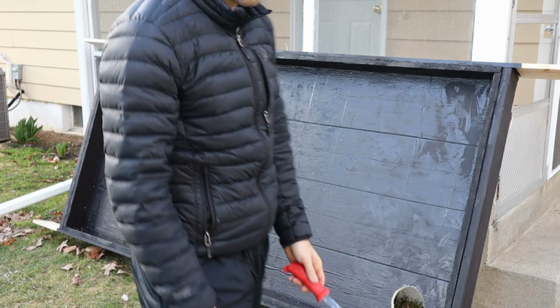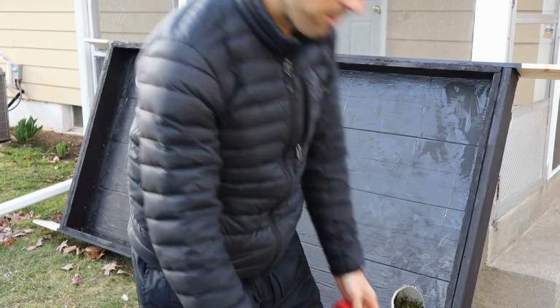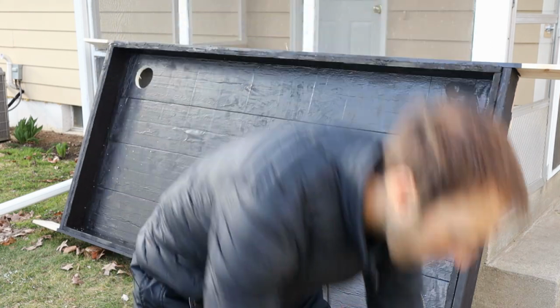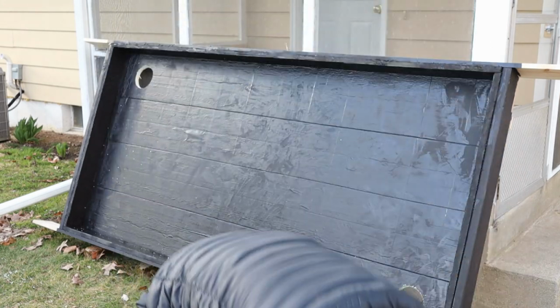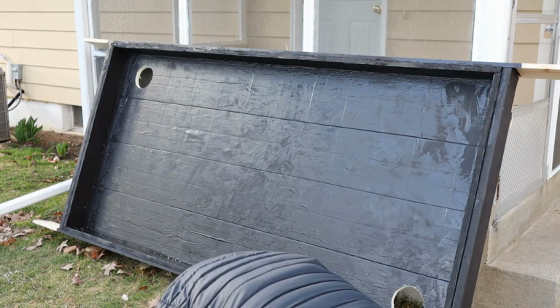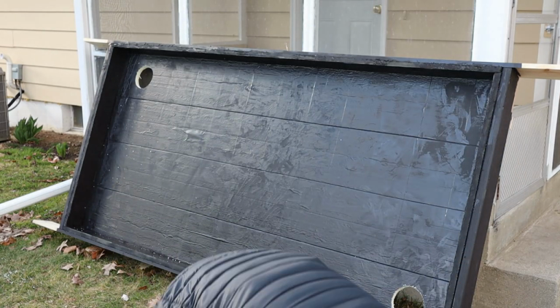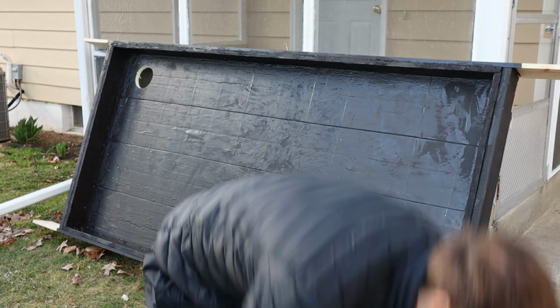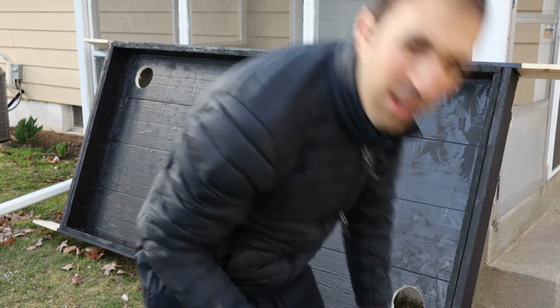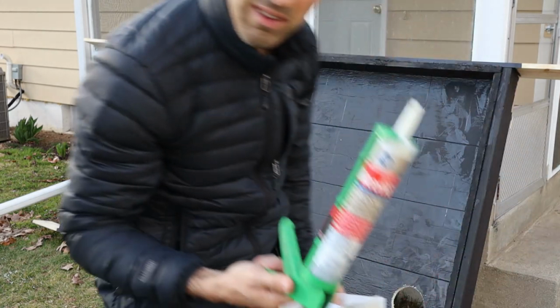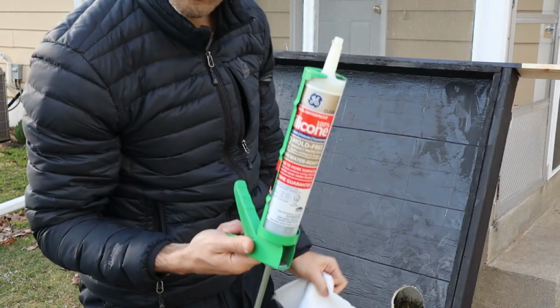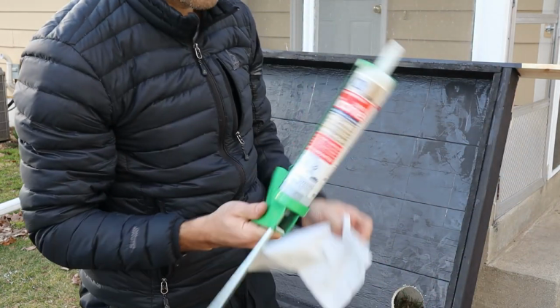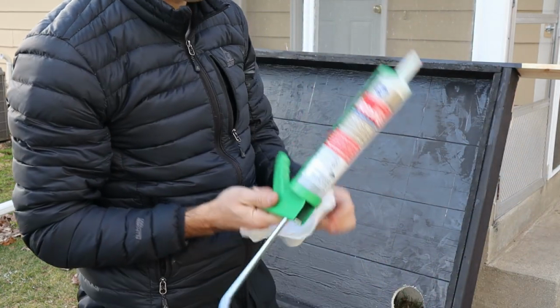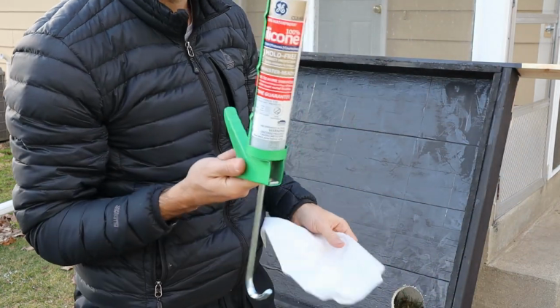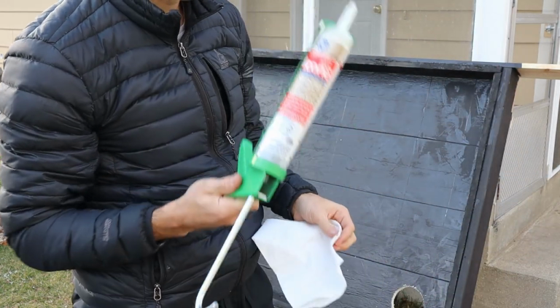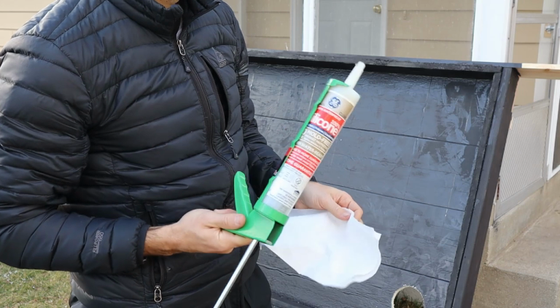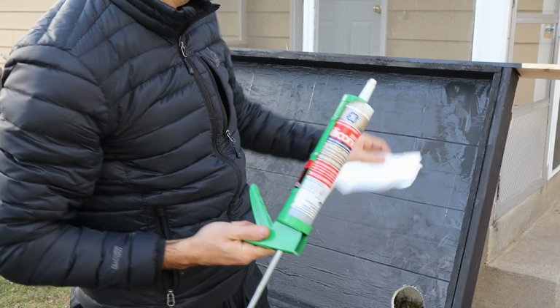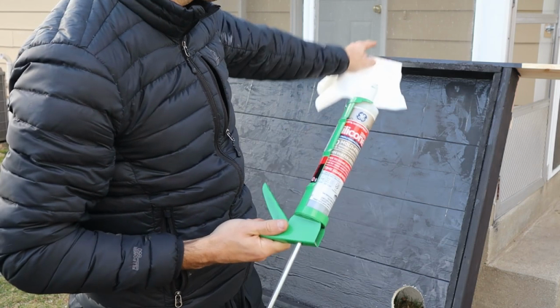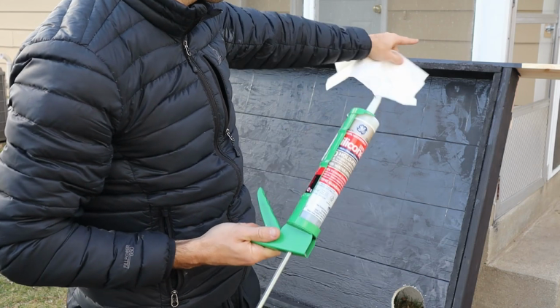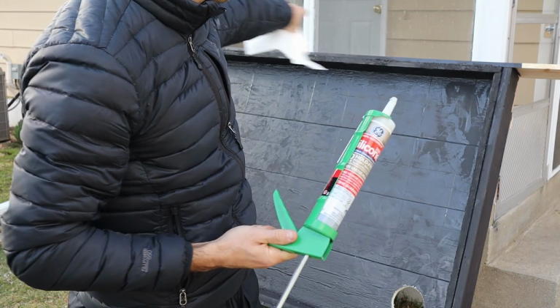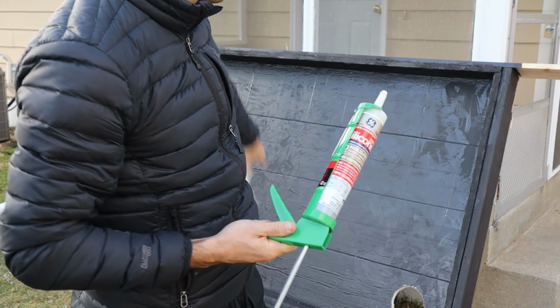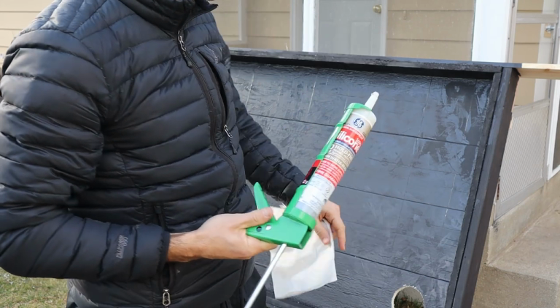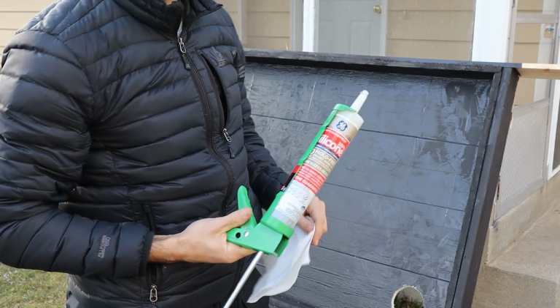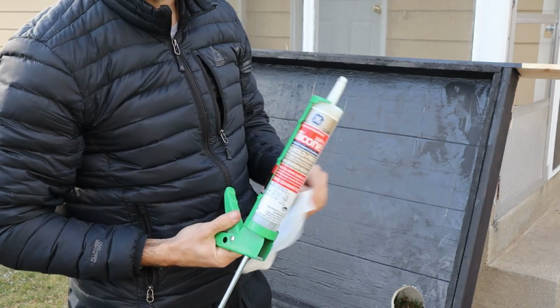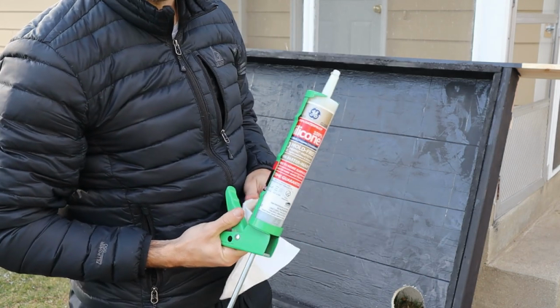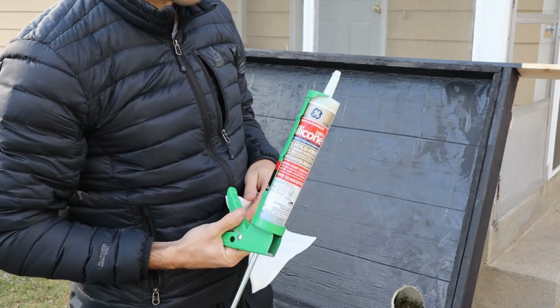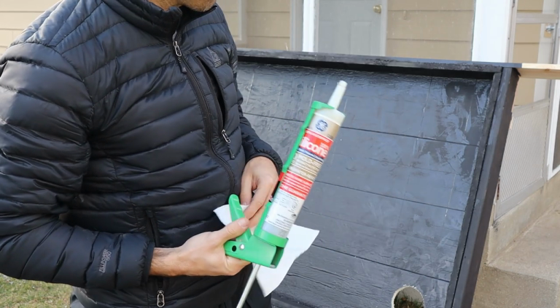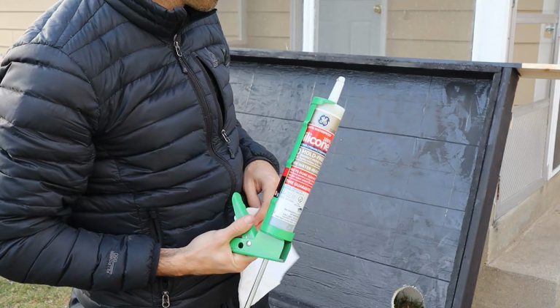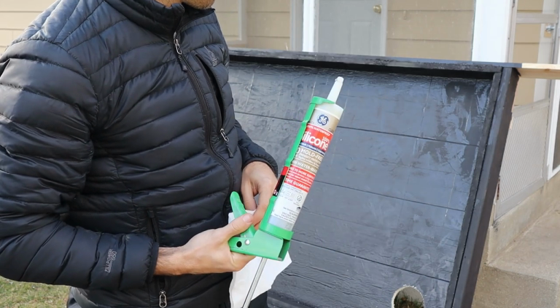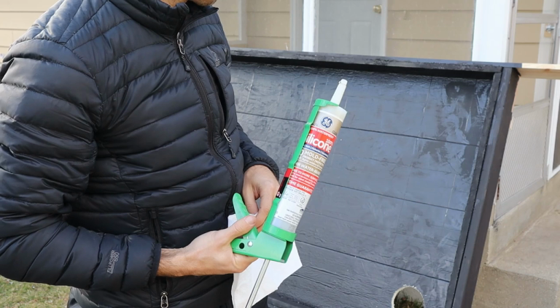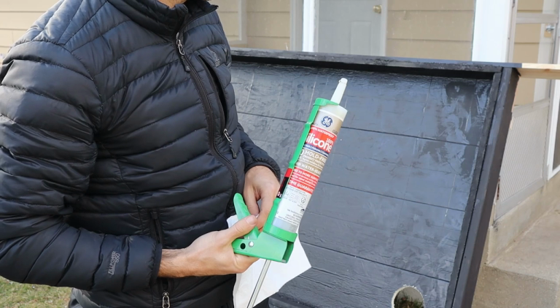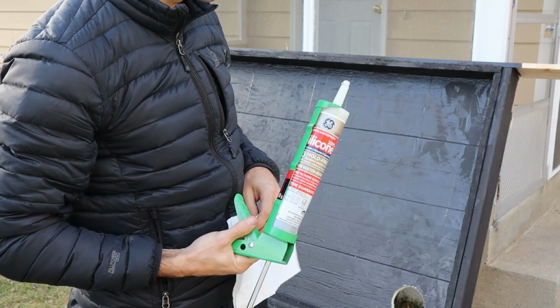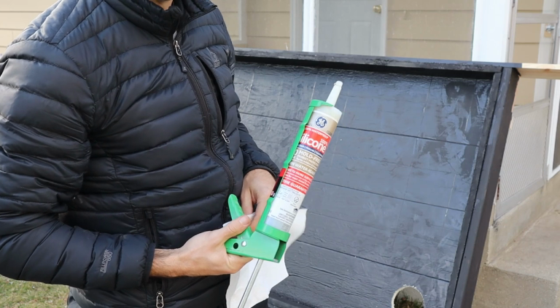Now I'm going to take 100% silicone and seal the edges because I don't want any air coming into the box.